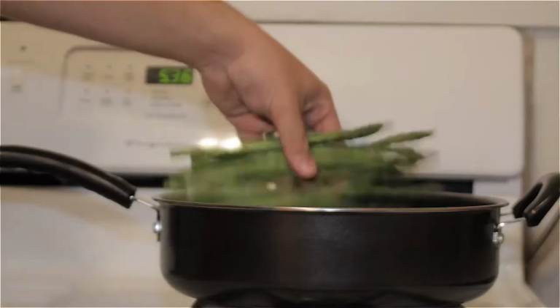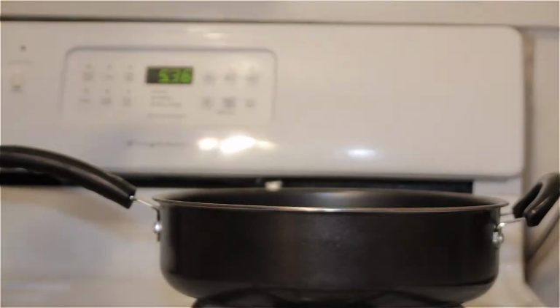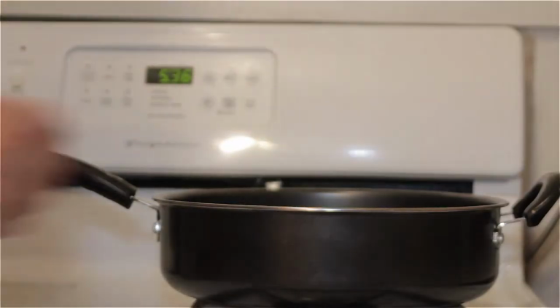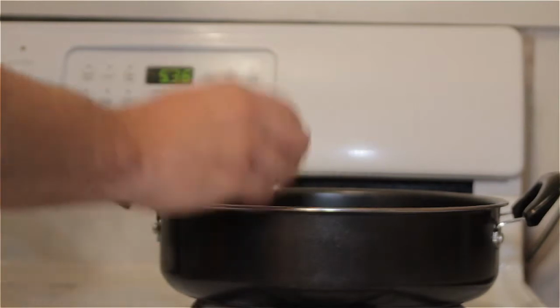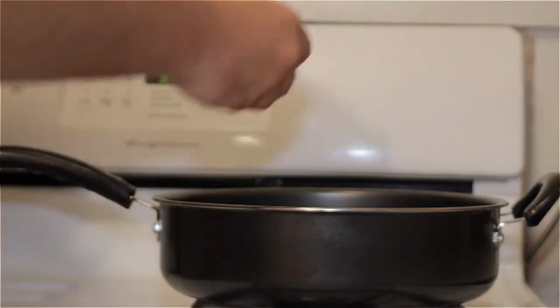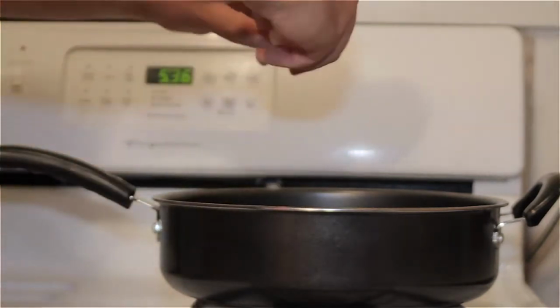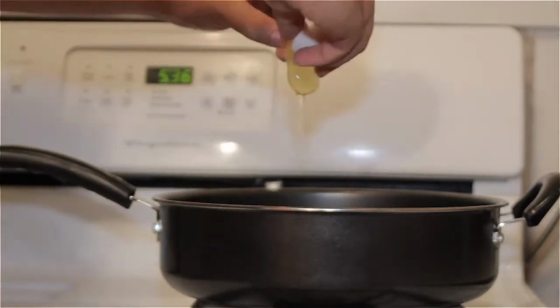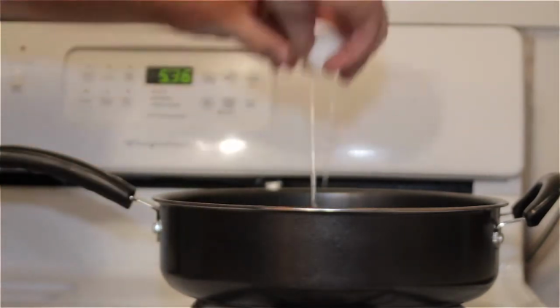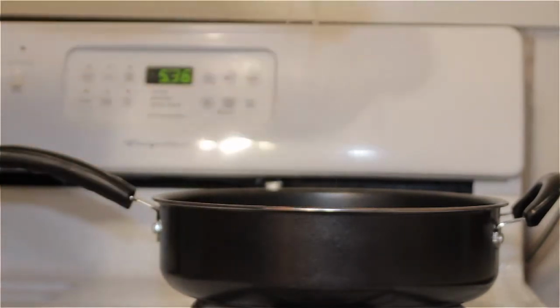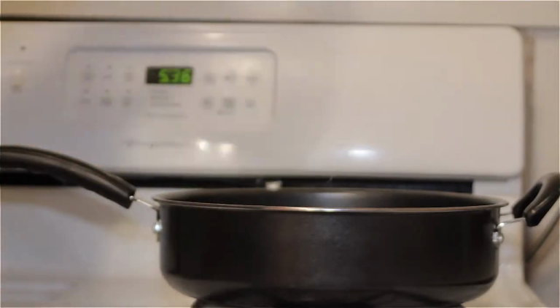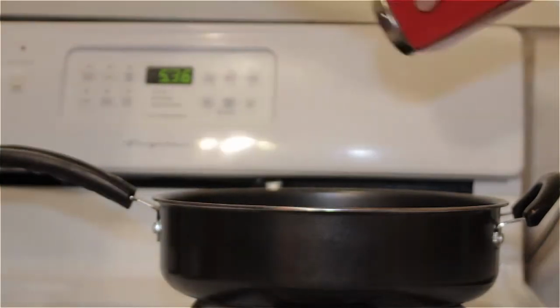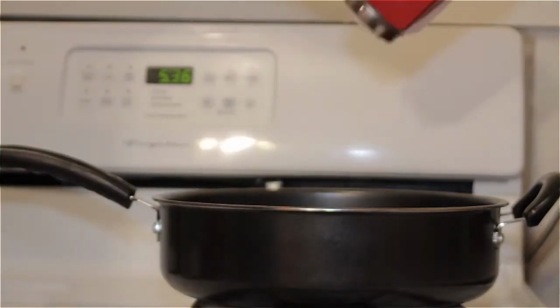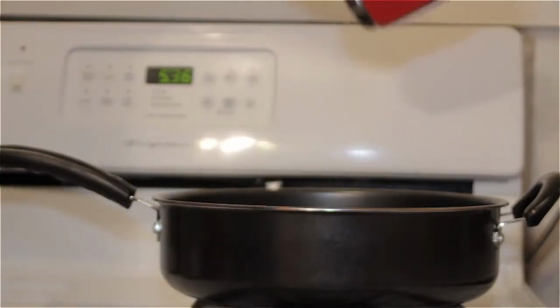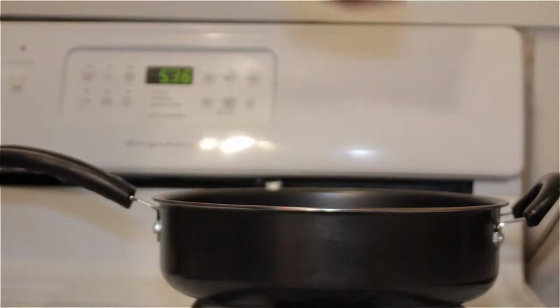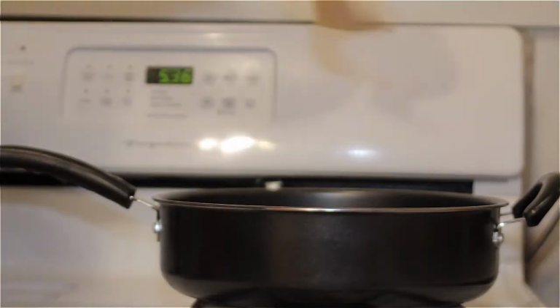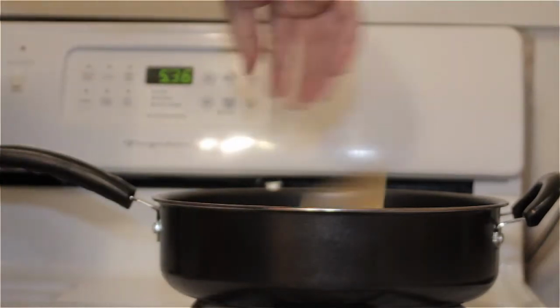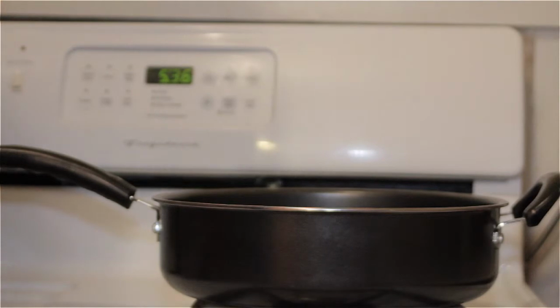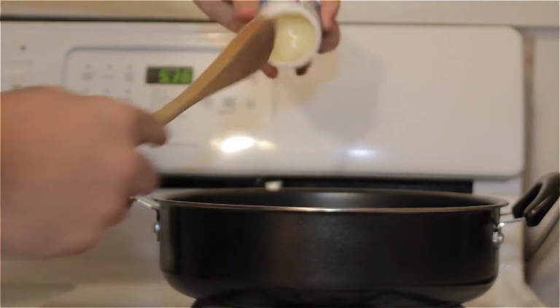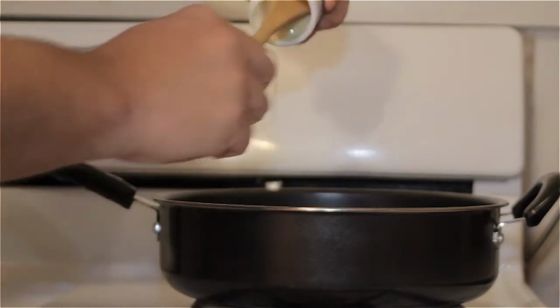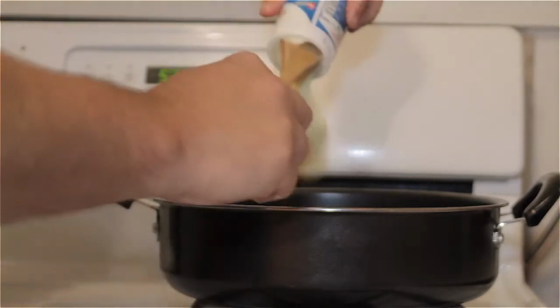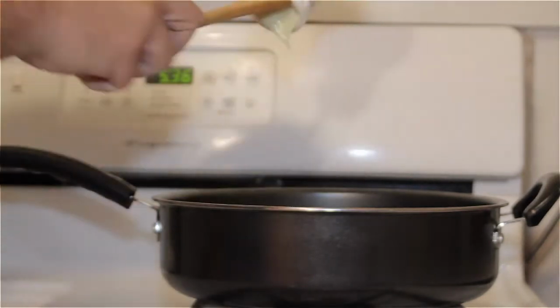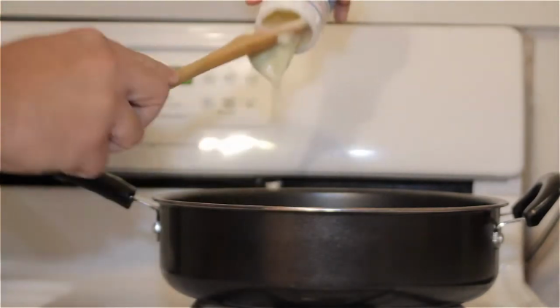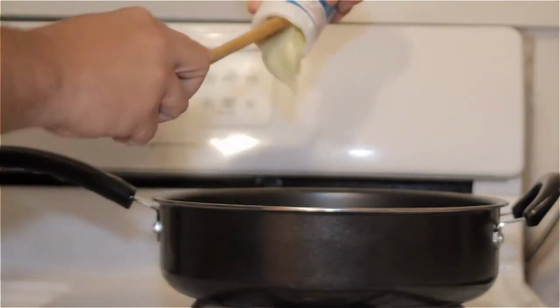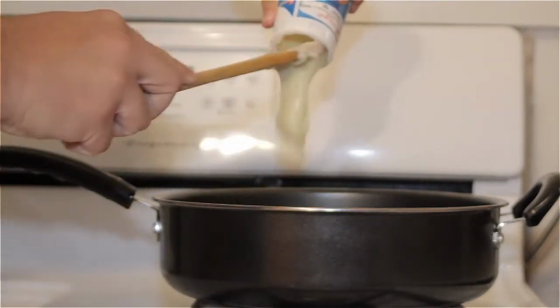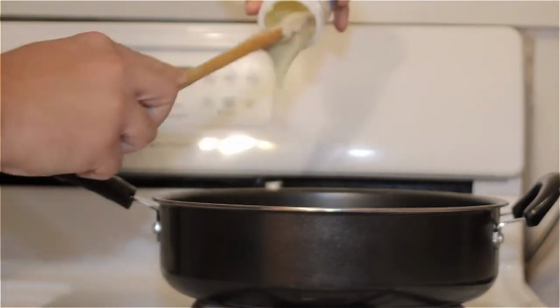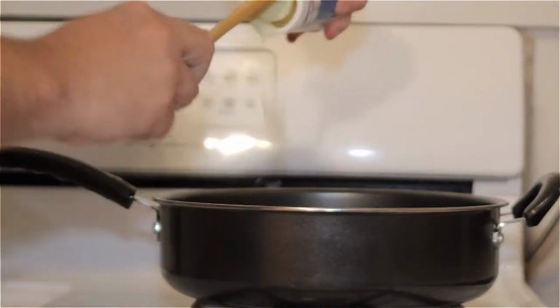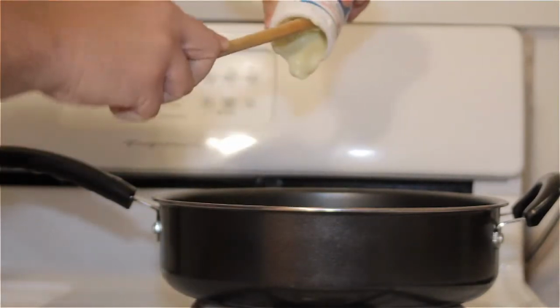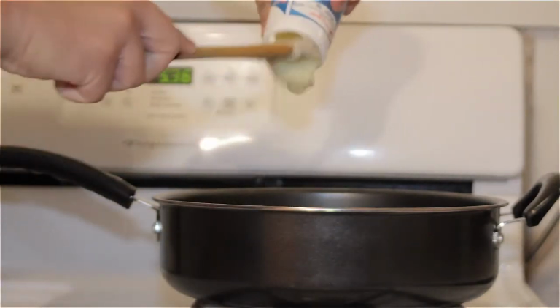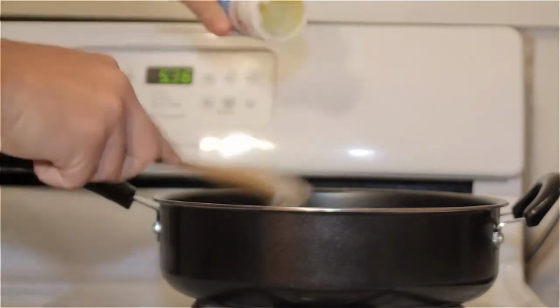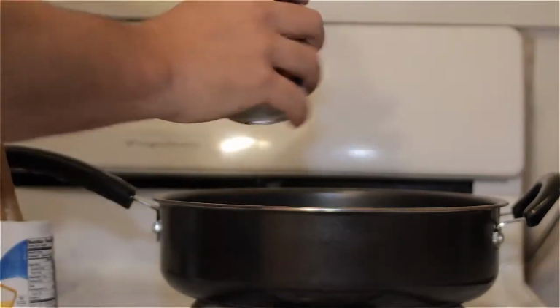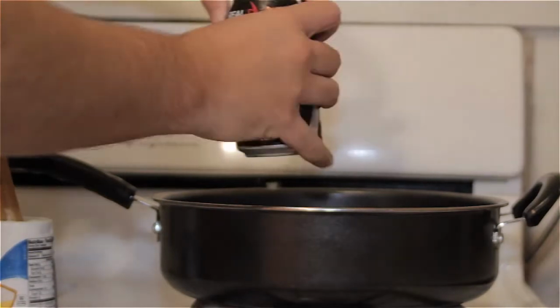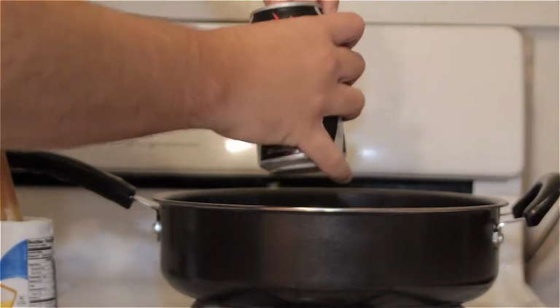With the holidays coming up, a lot of us are going to find ourselves in the kitchen a little more than usual. This week's Life Hacks focuses on cooking and the kitchen. We've compiled a short list of cooking hacks to help you stay cool in the kitchen this holiday season.